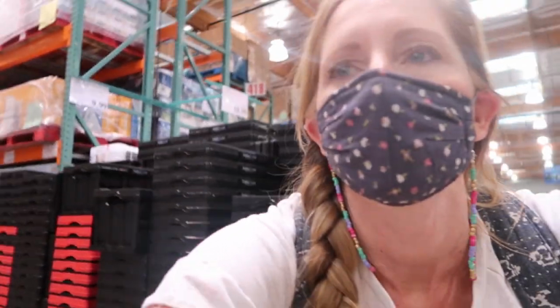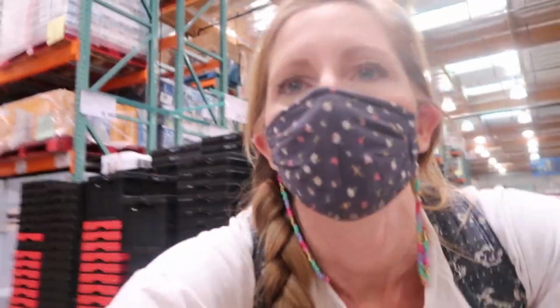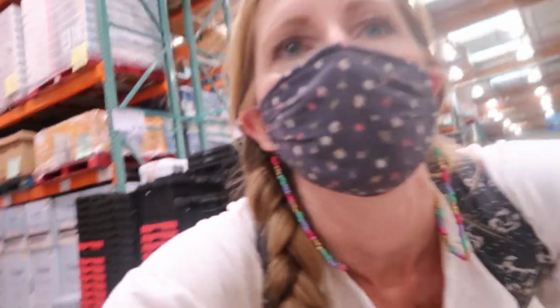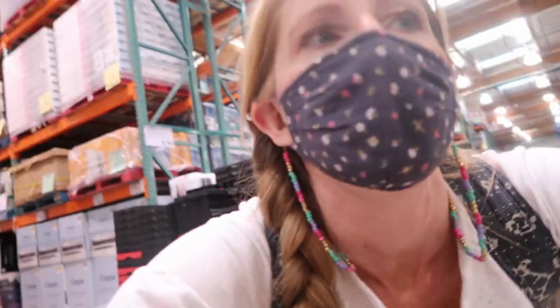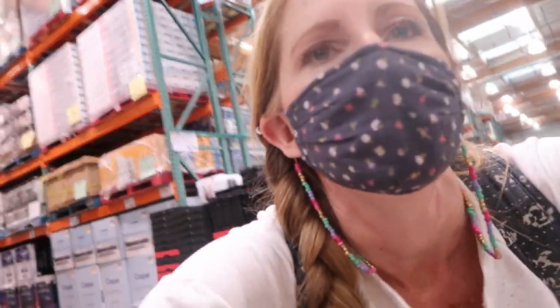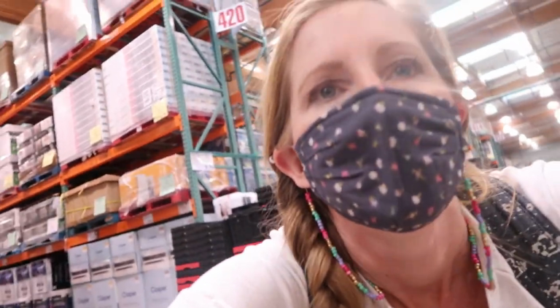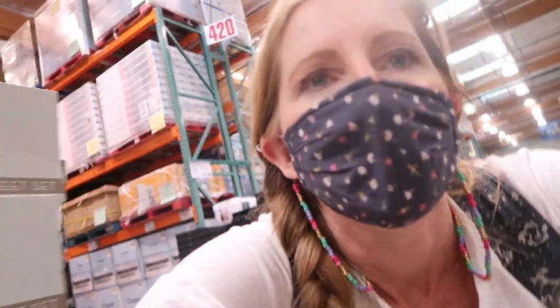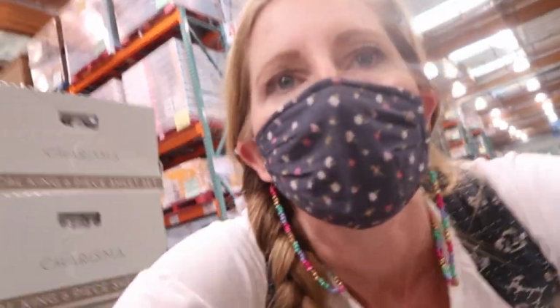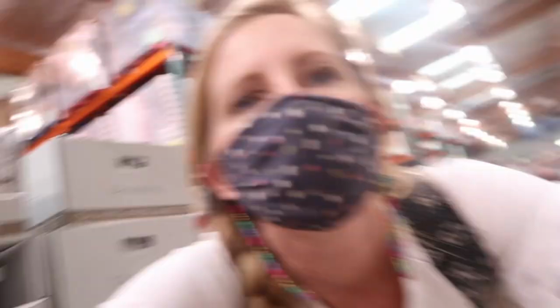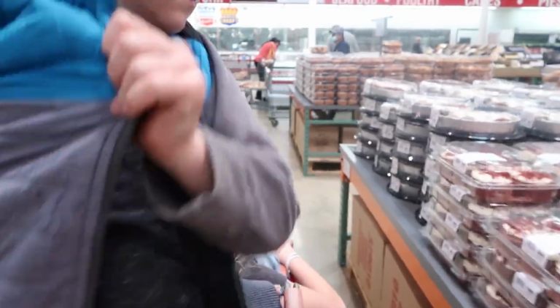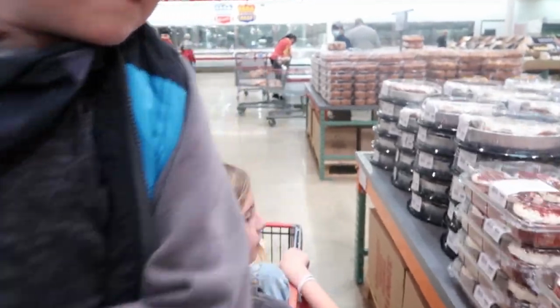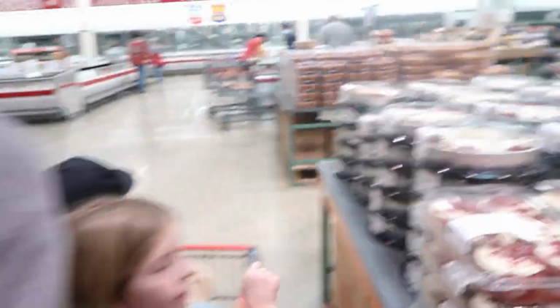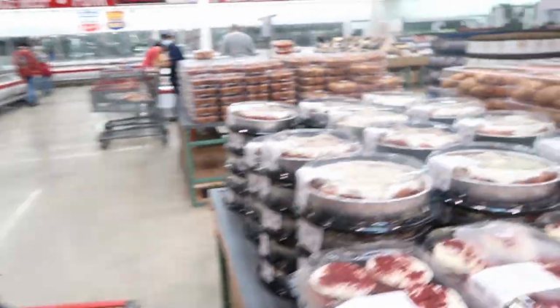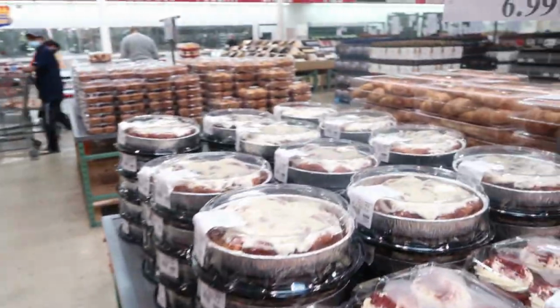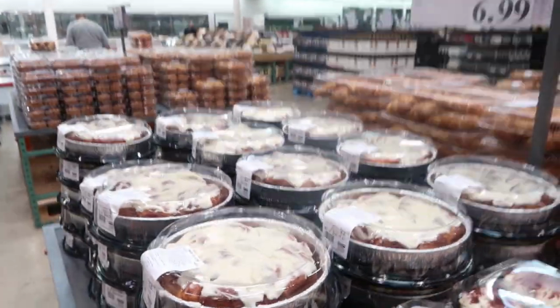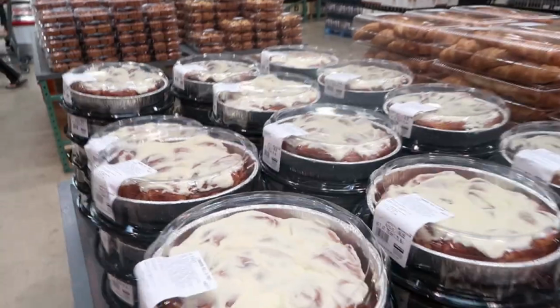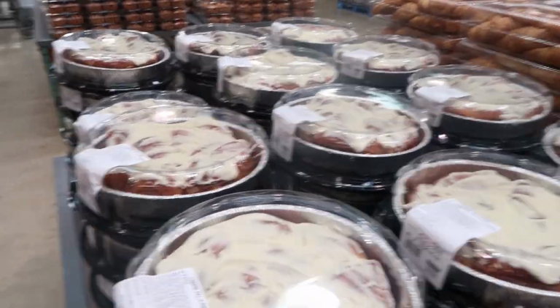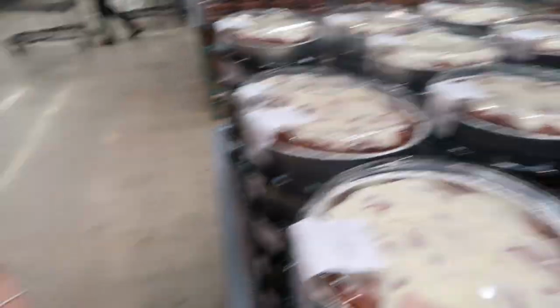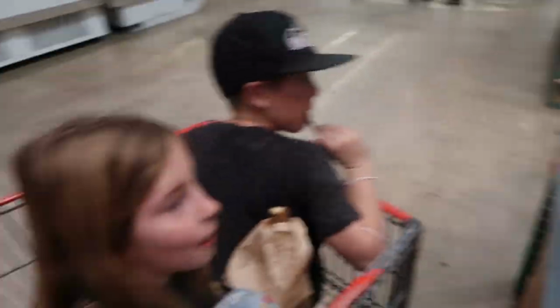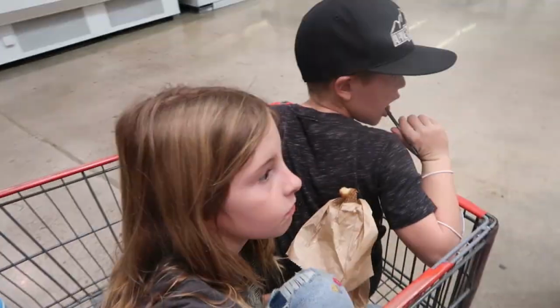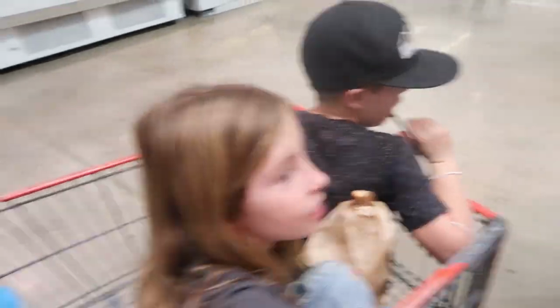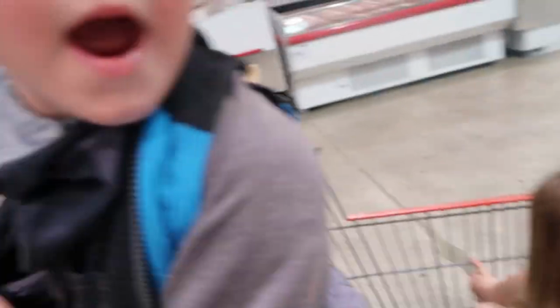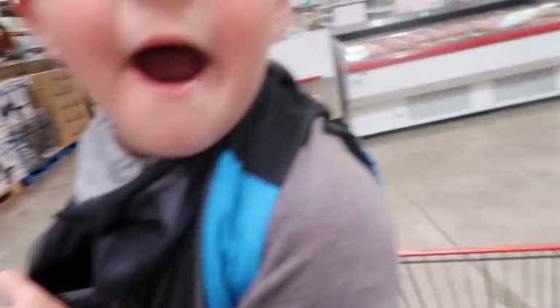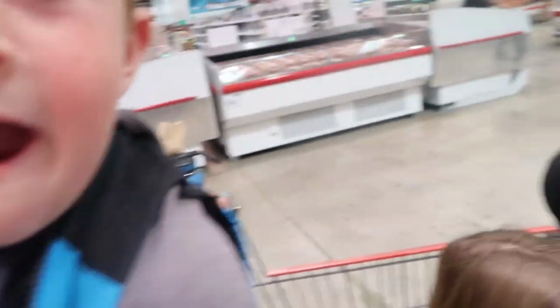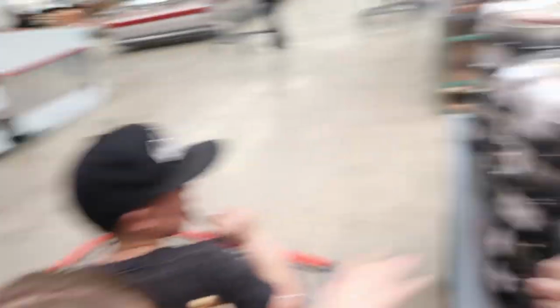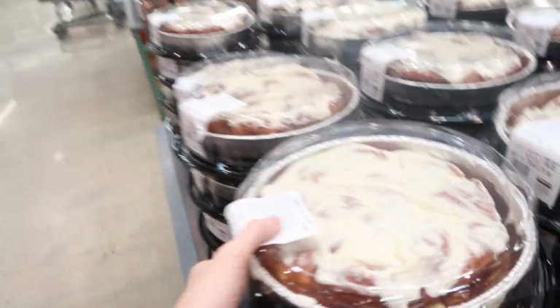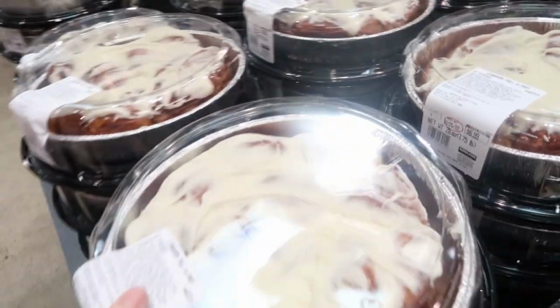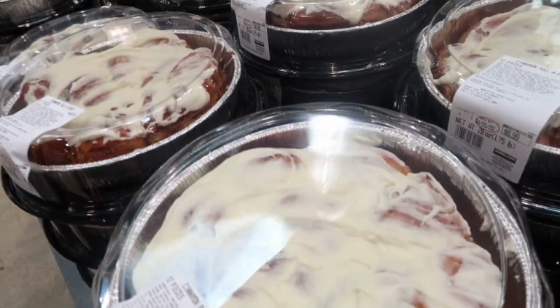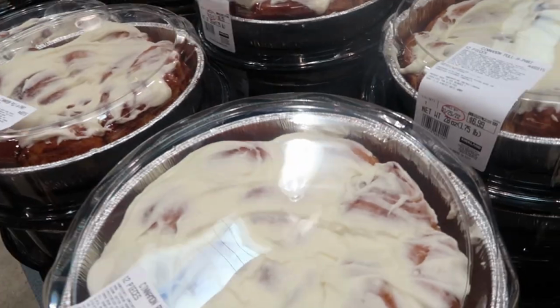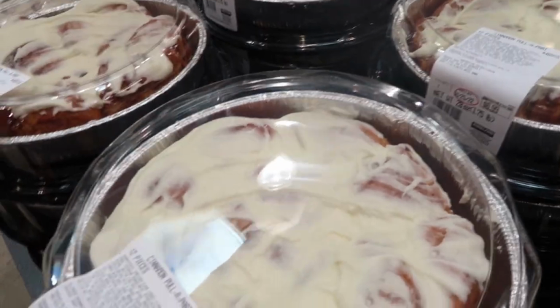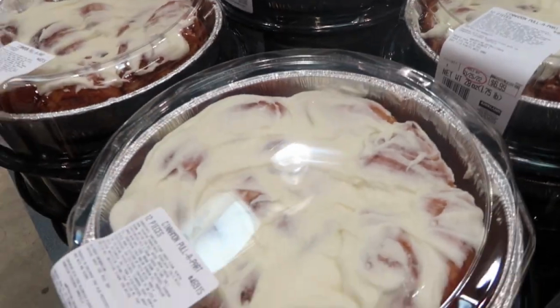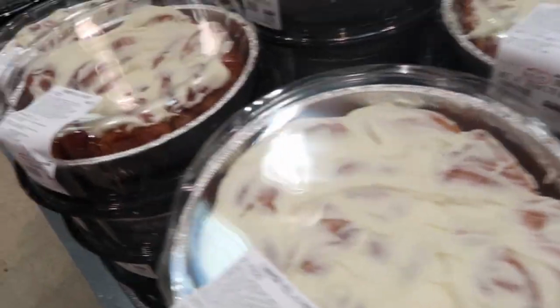Pushing this cart with three kids is not easy. What about cinnamon rolls for dessert tonight? These are really good — it's cinnamon pull-apart bread with lots of frosting. $6.99 — so good.